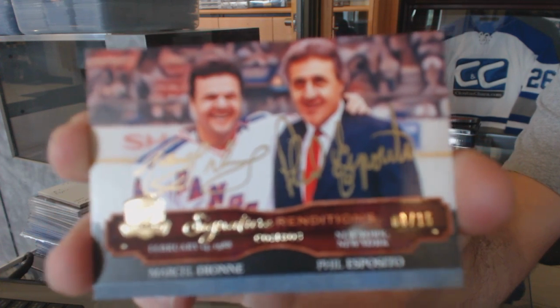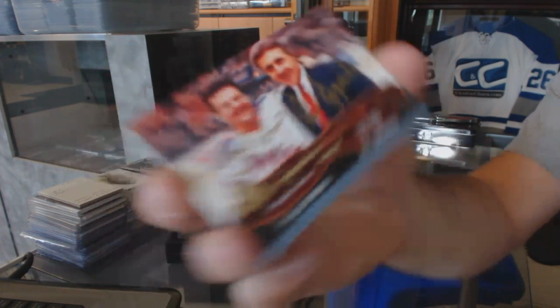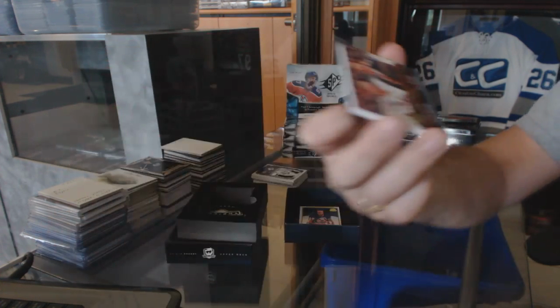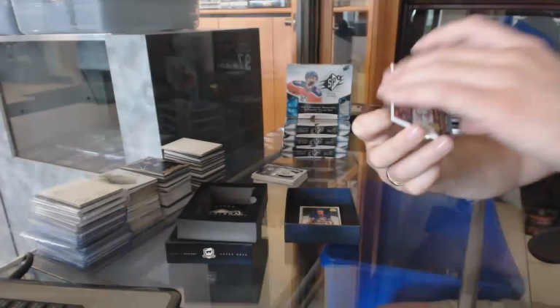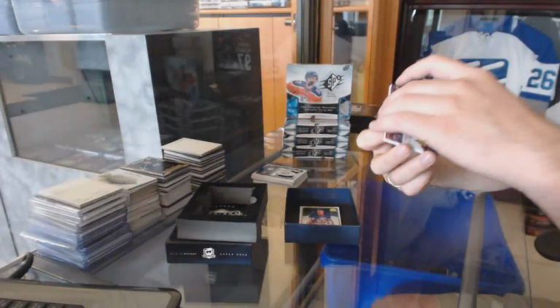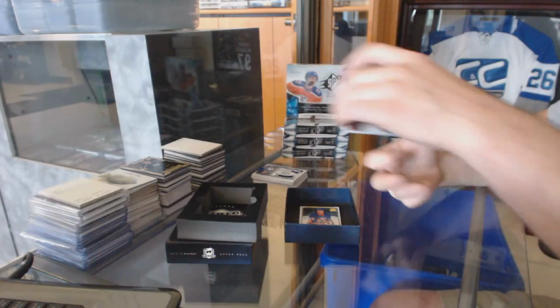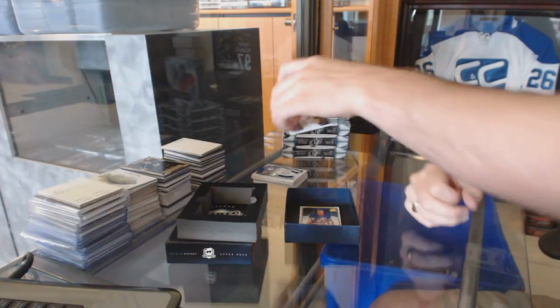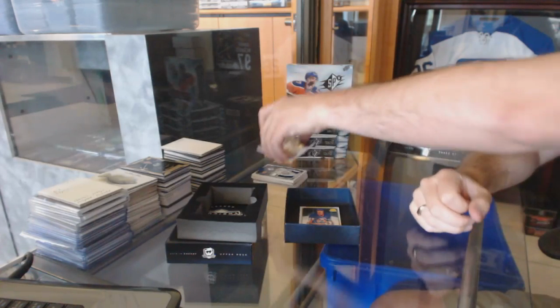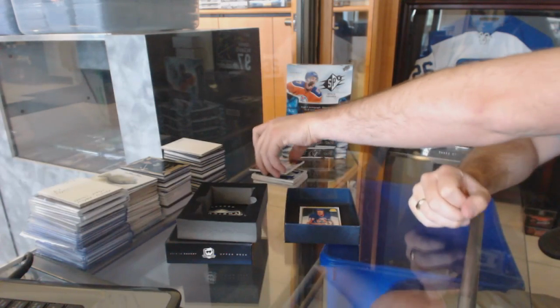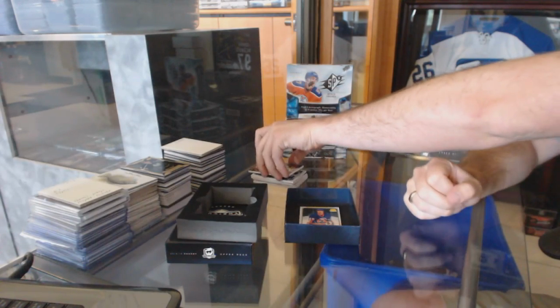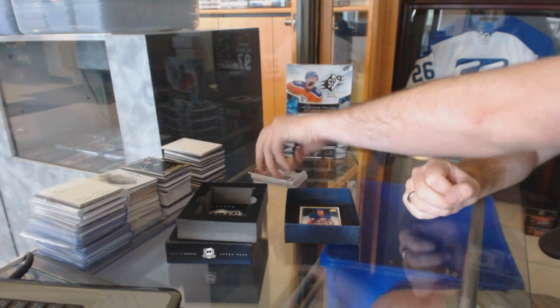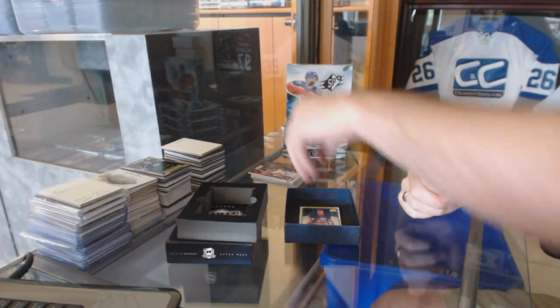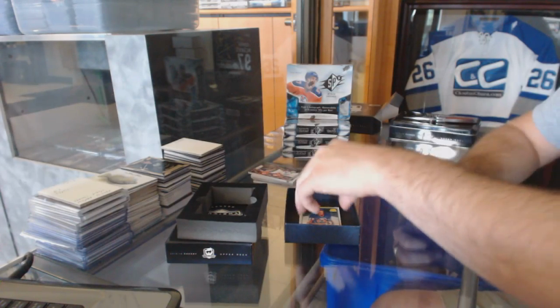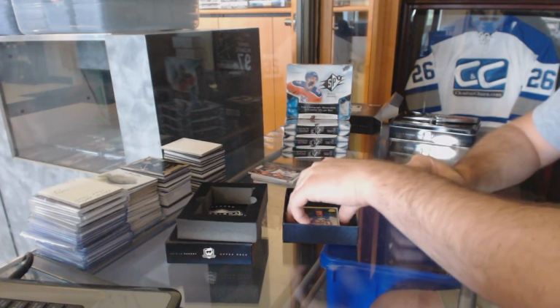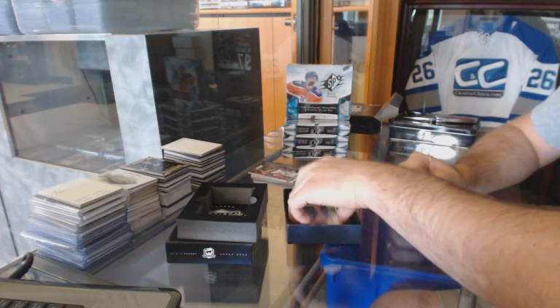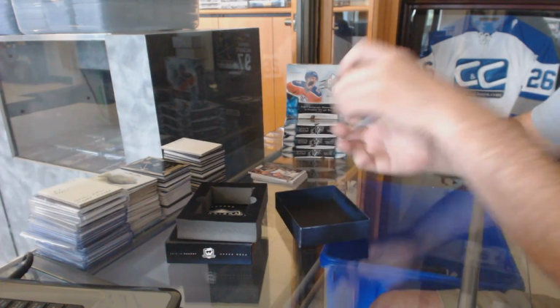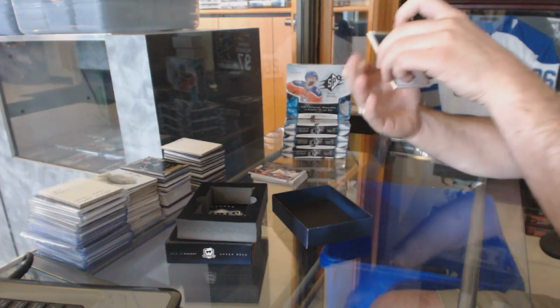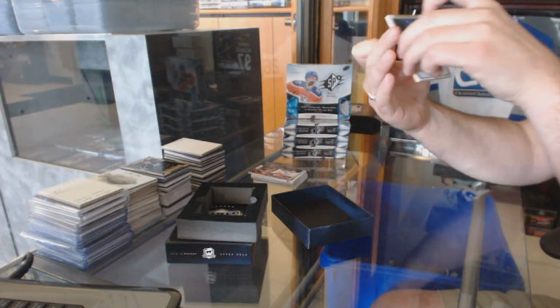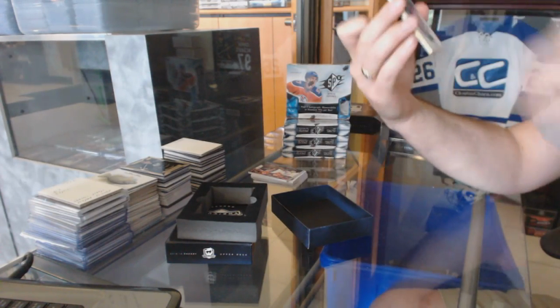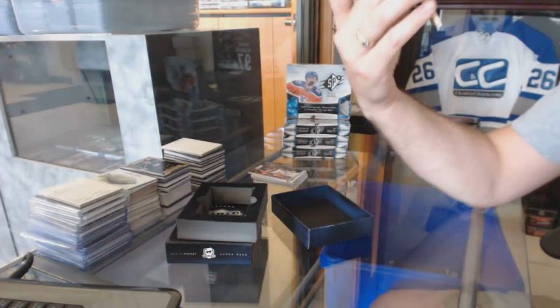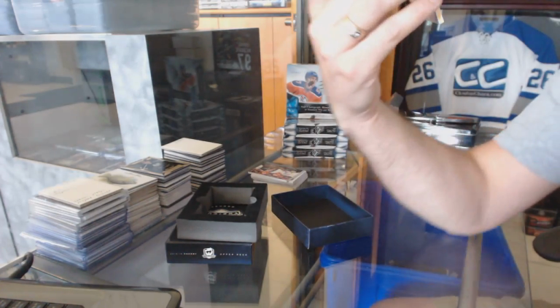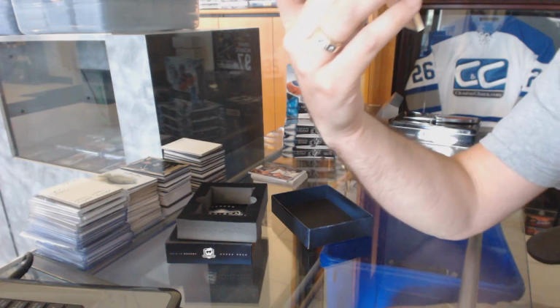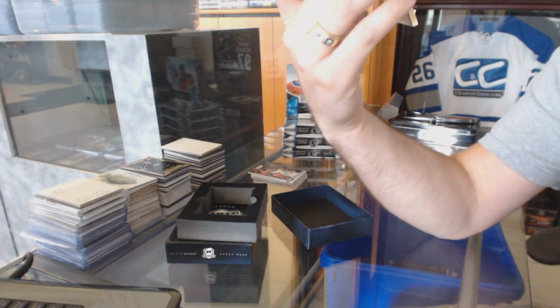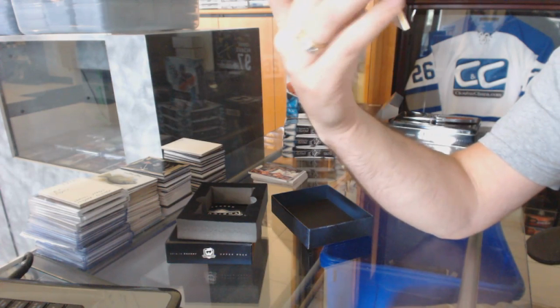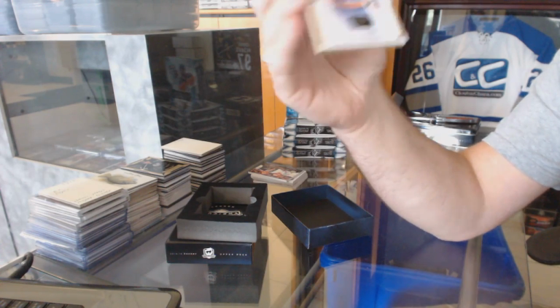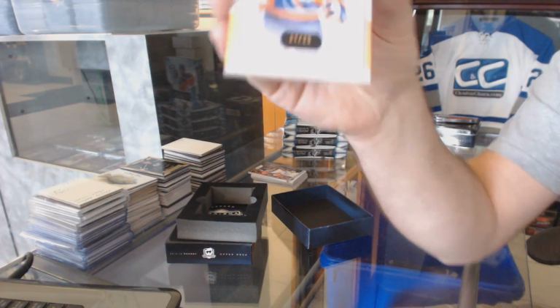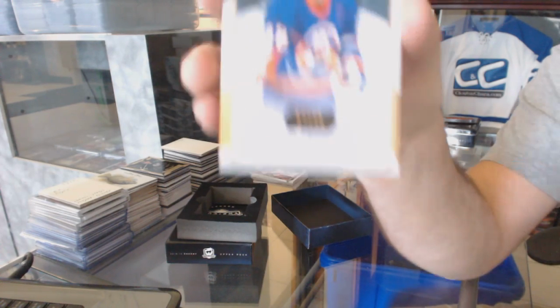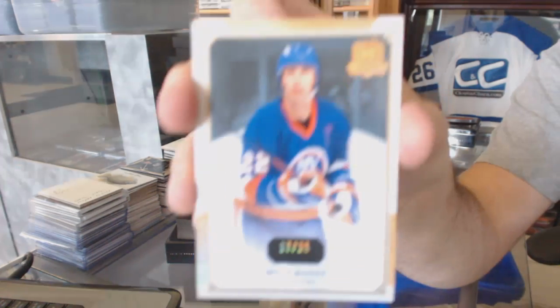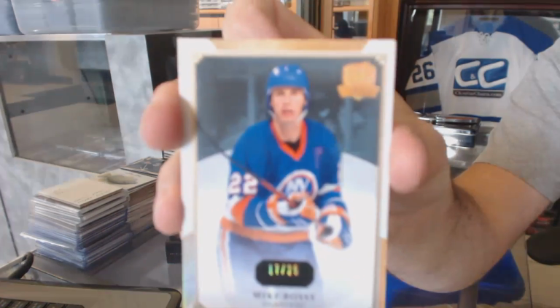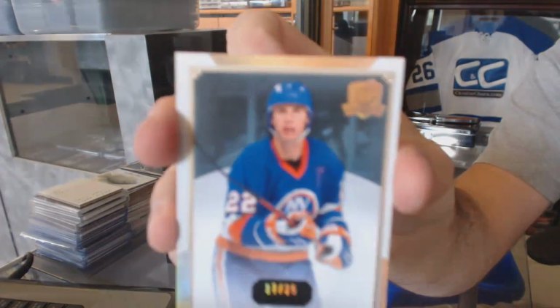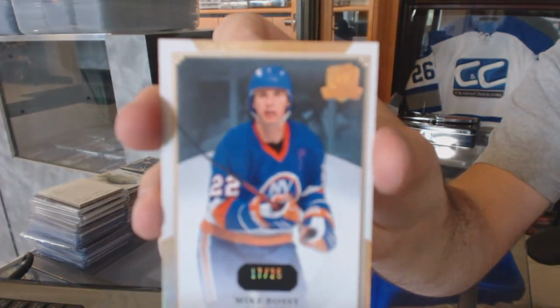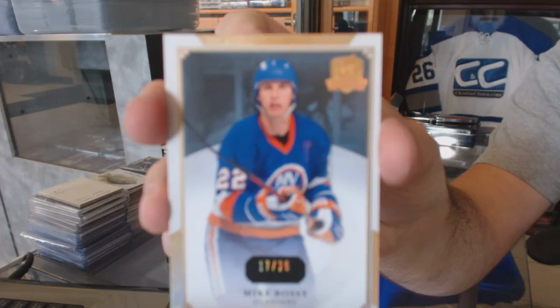Nice pull there. And to finish it off, we've got a gold base out of 25 of Mike Bossy.